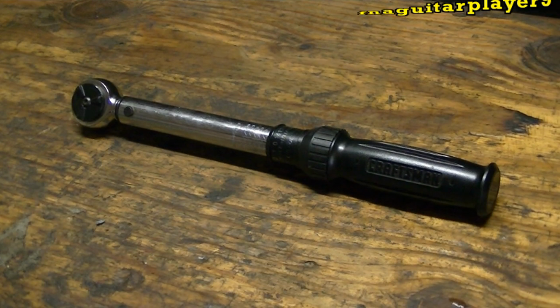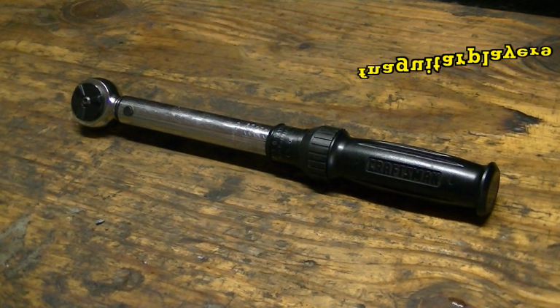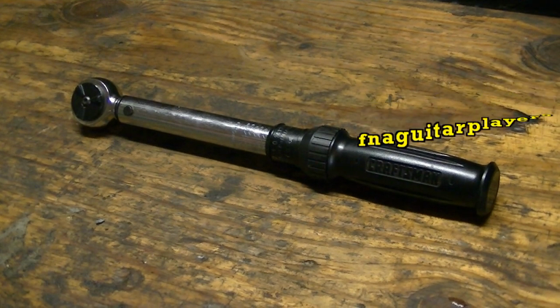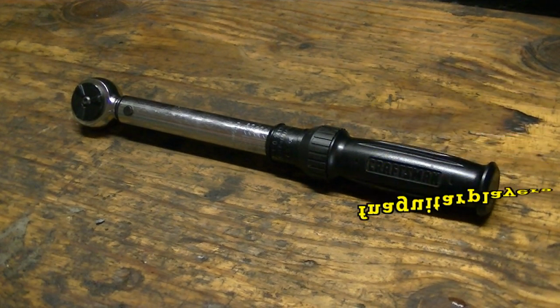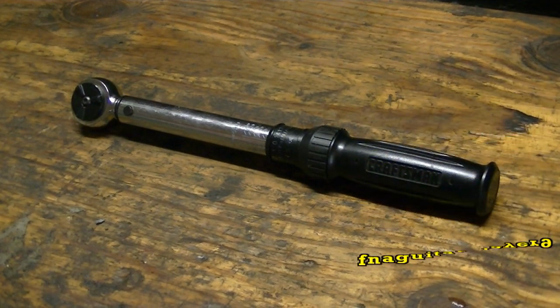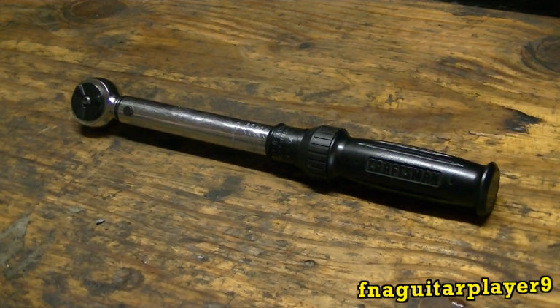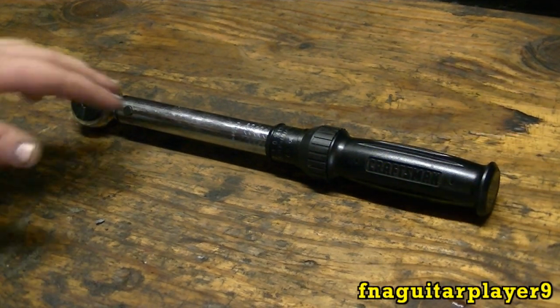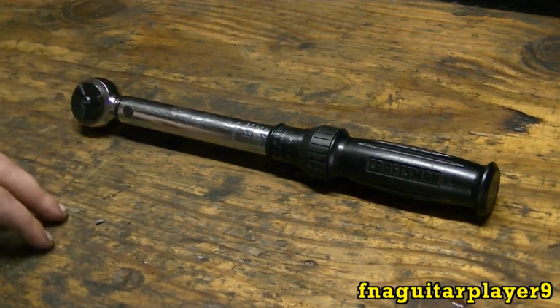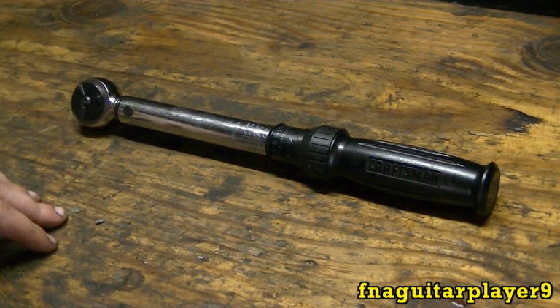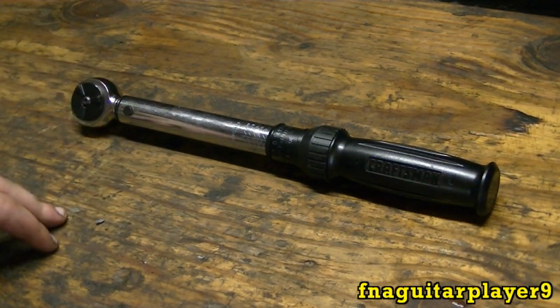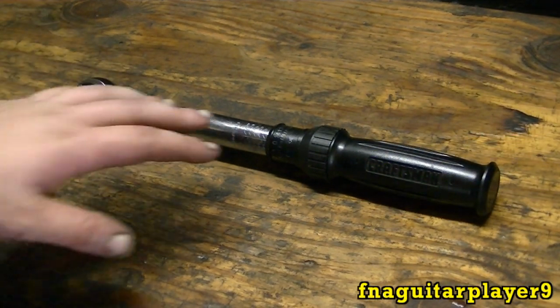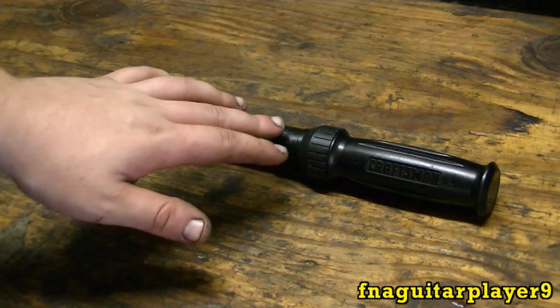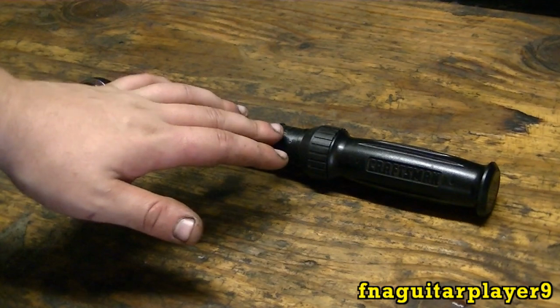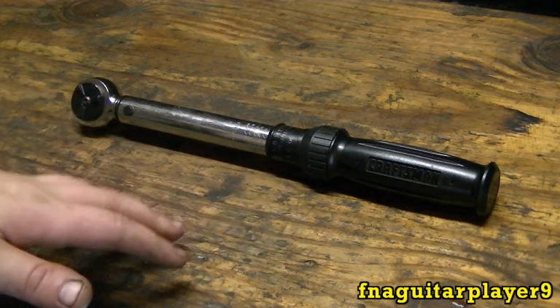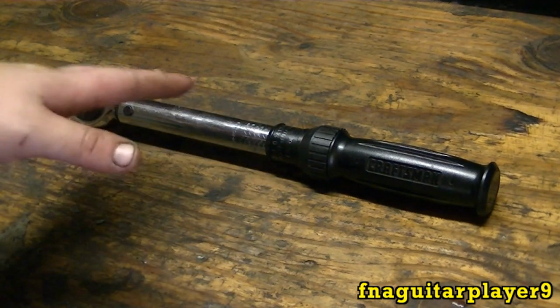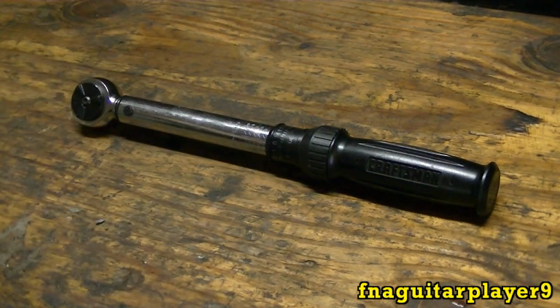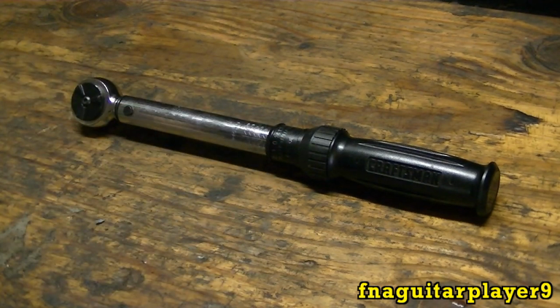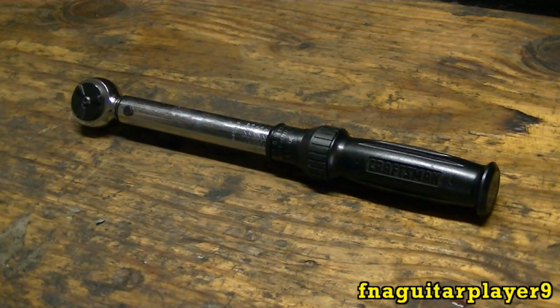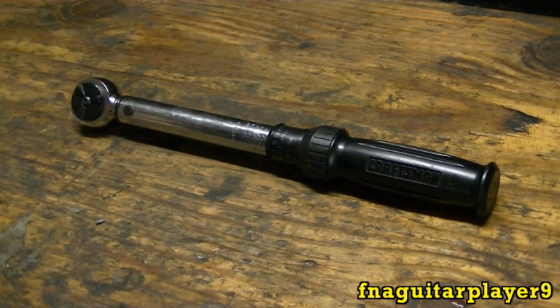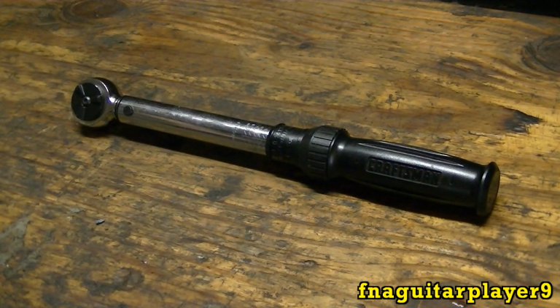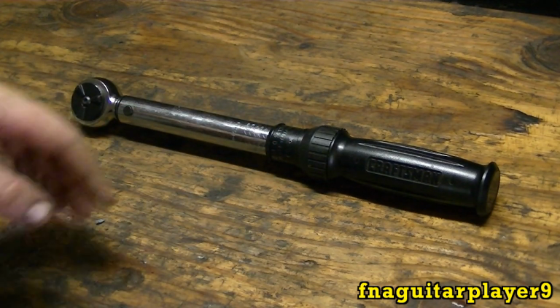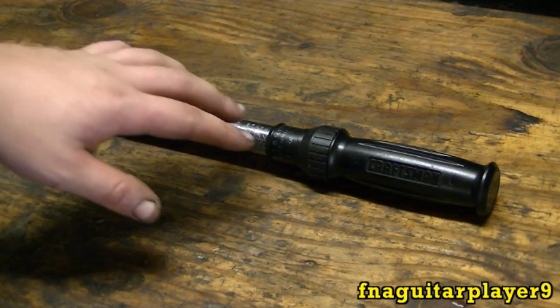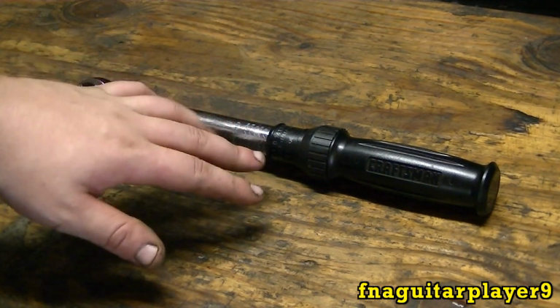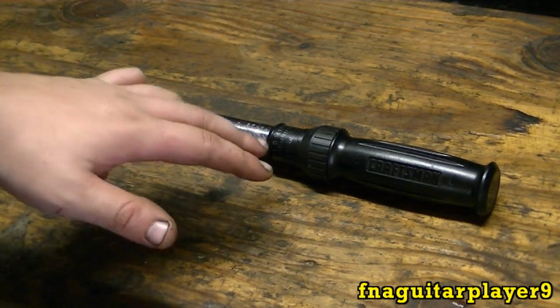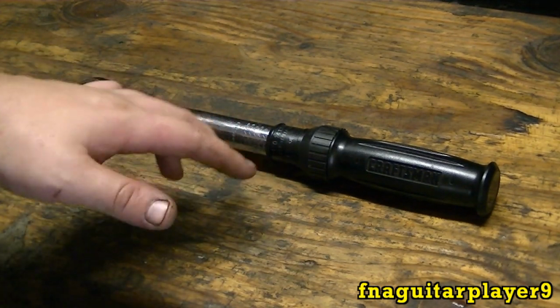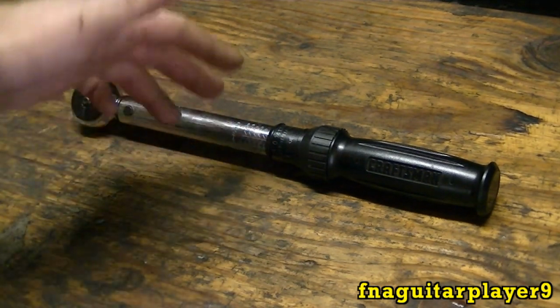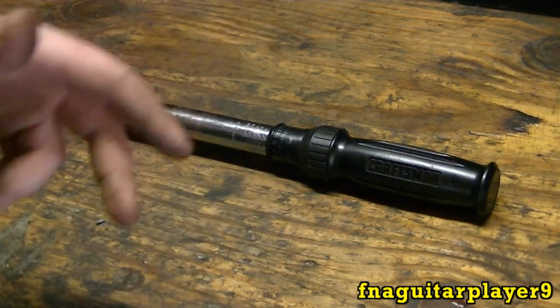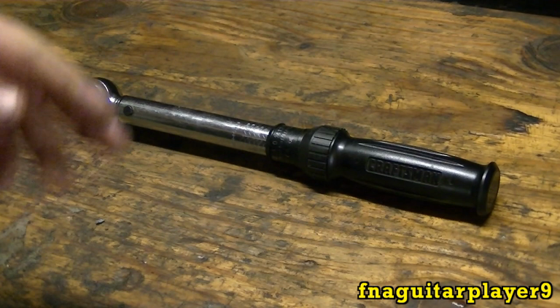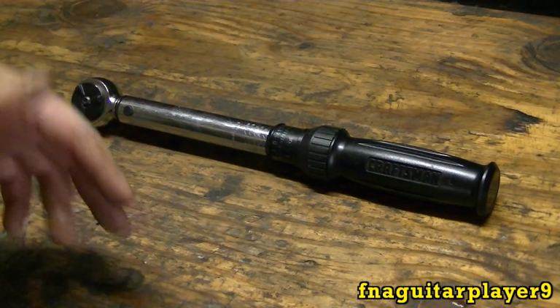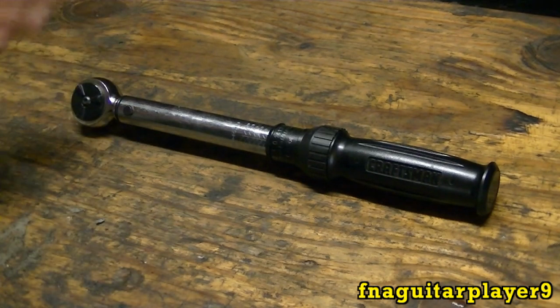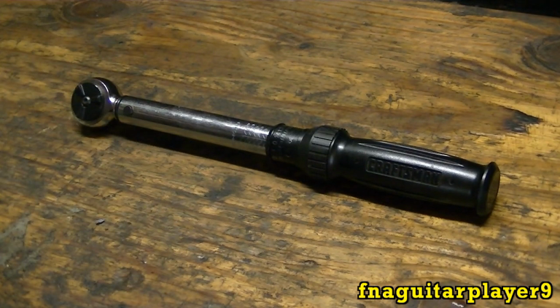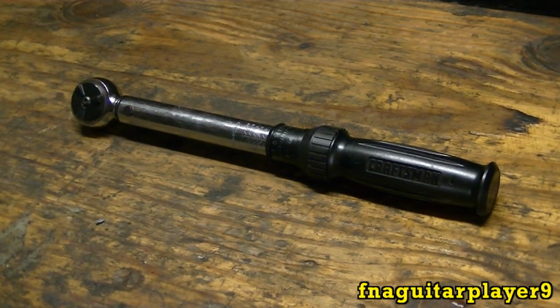Hey guys, today I've got a video talking about torque wrenches — how to set torque wrenches, how to use torque wrenches, and how to convert inch-pounds to foot-pounds and foot-pounds to inch-pounds.